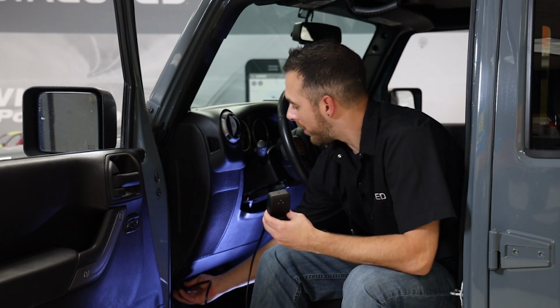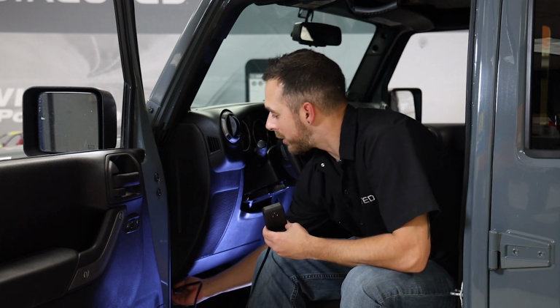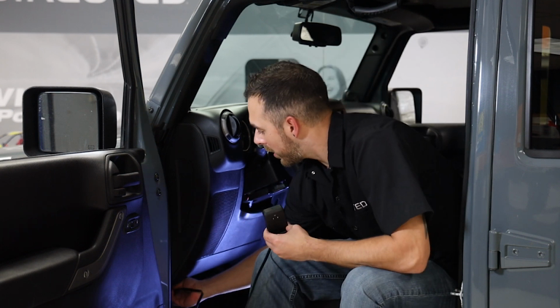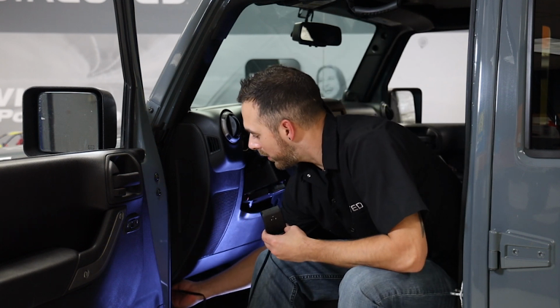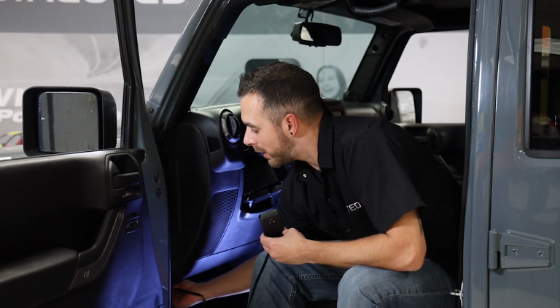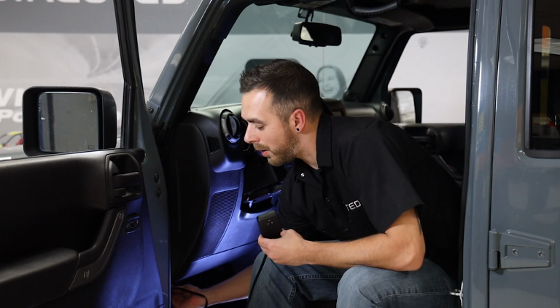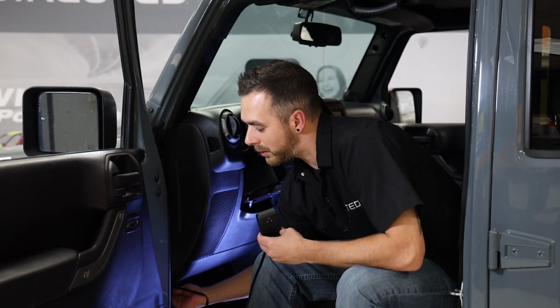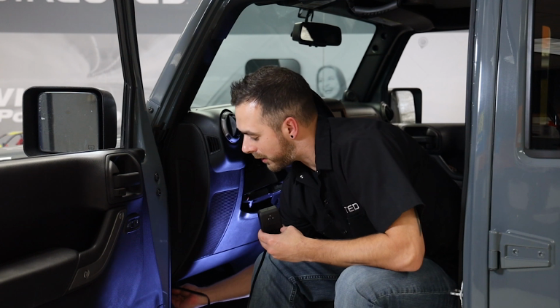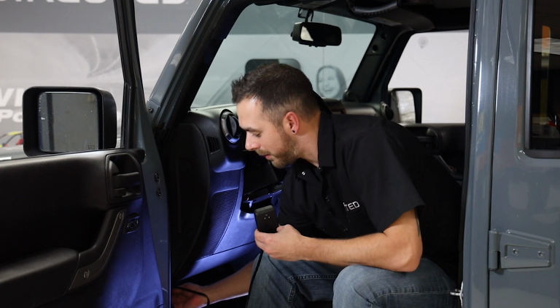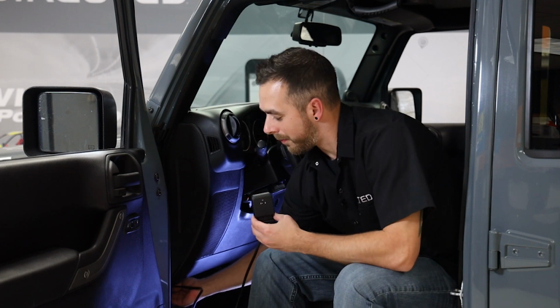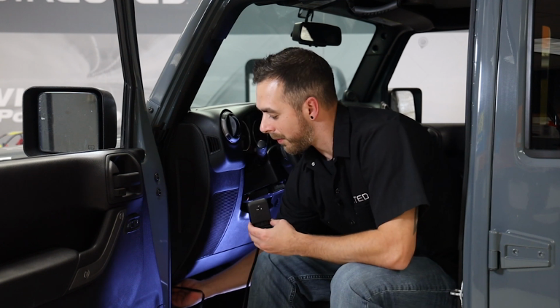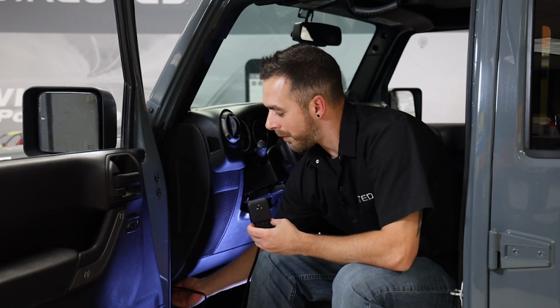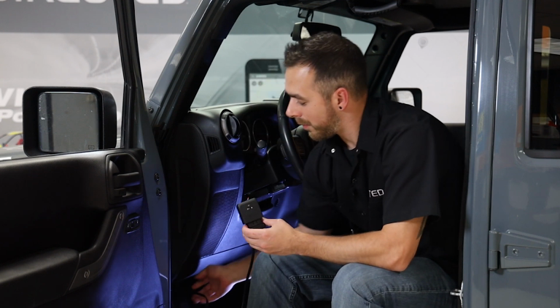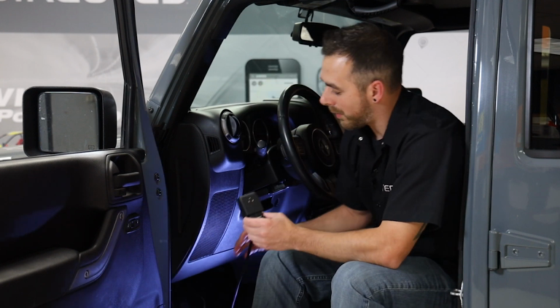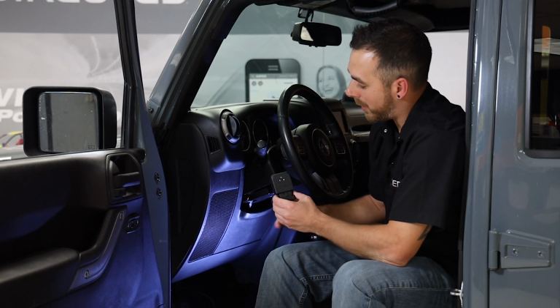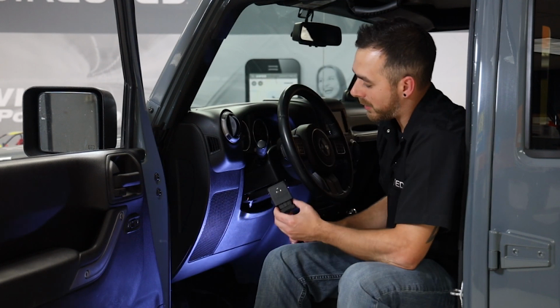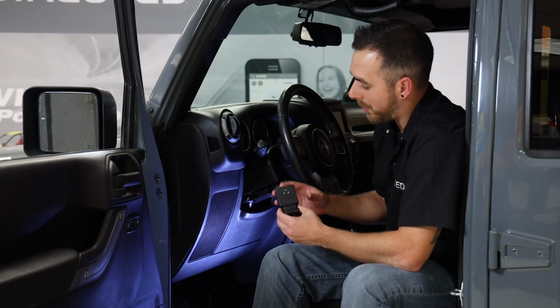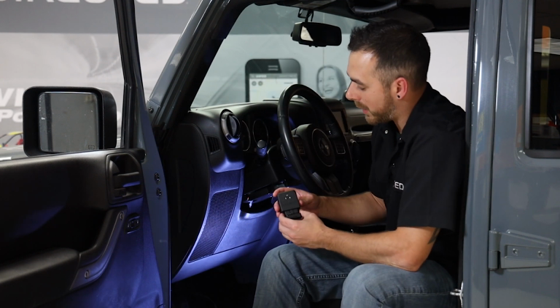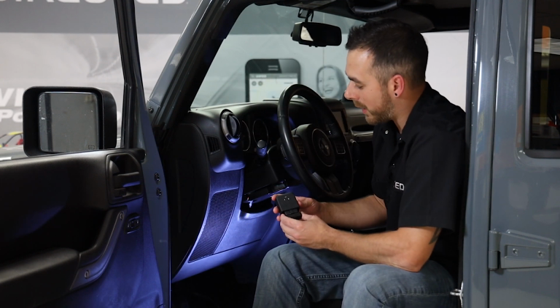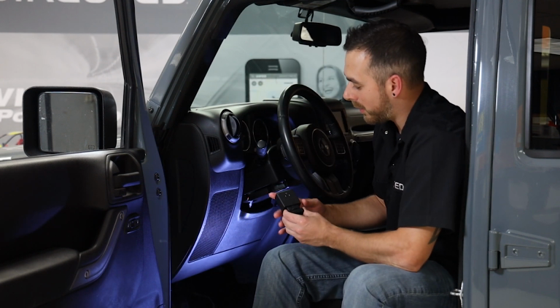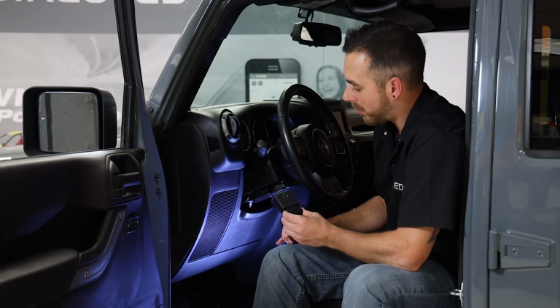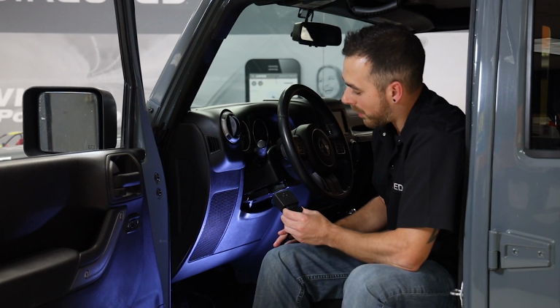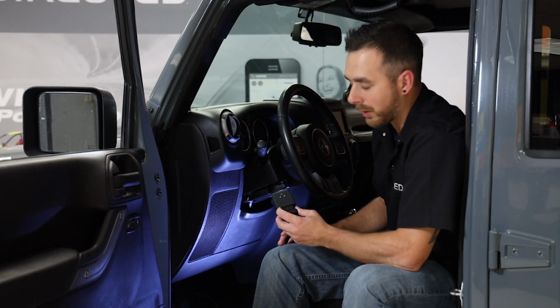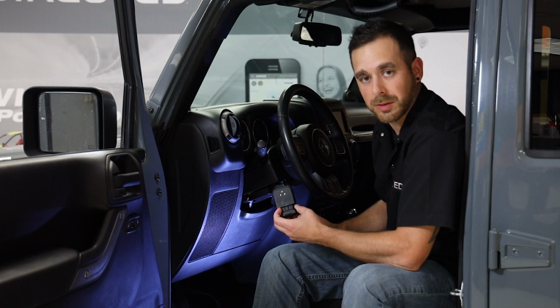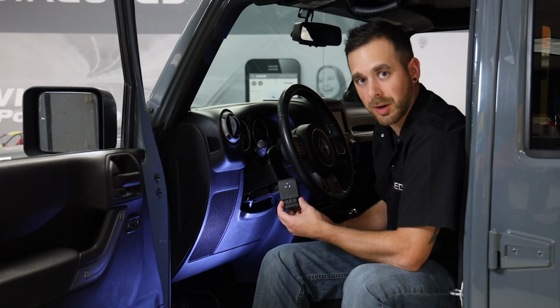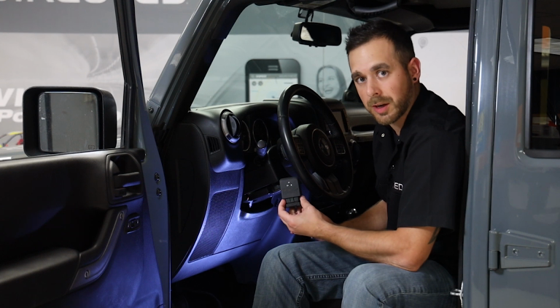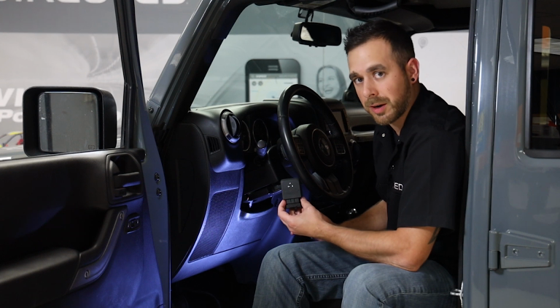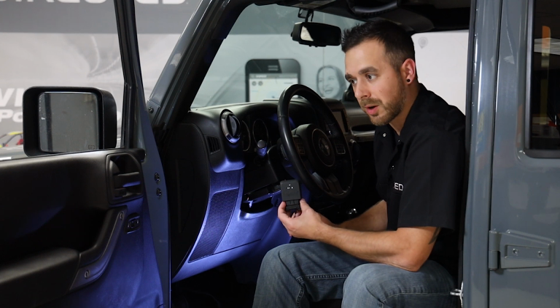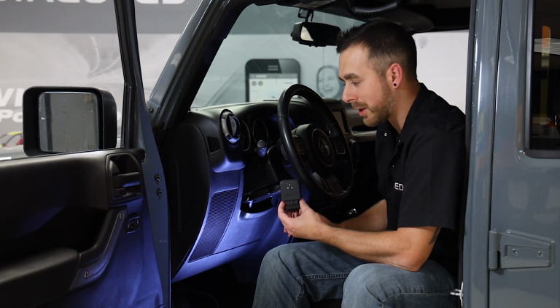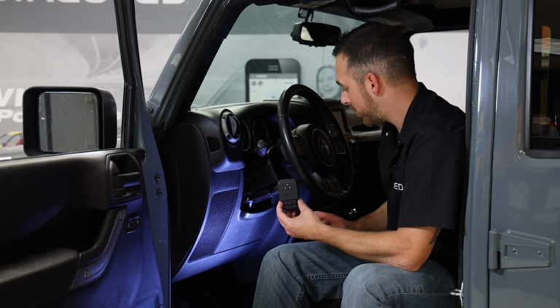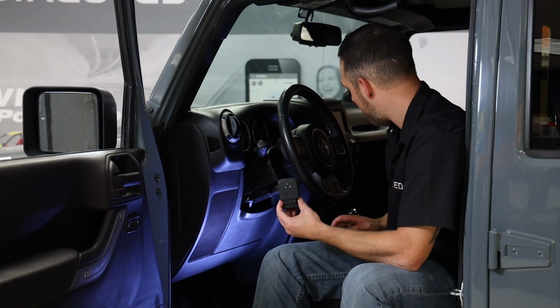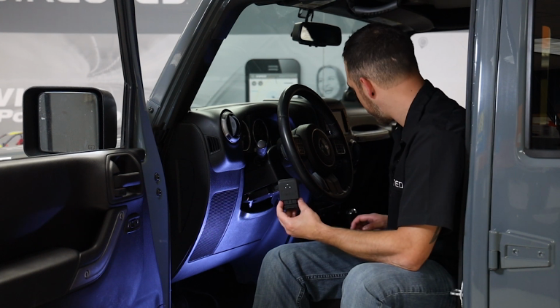I'm going to reach down and get our harness connected. The device is now plugged in and connected. Our LEDs are starting to come on and start flashing through our process.